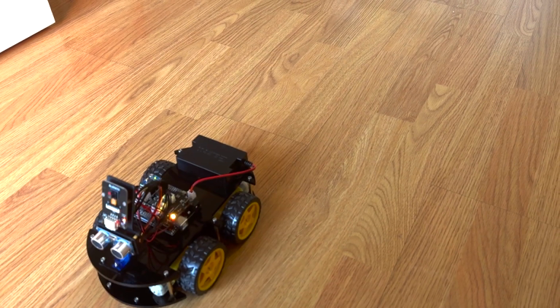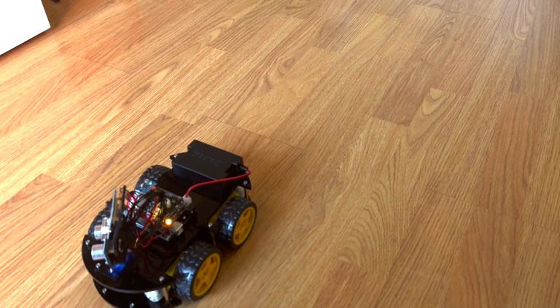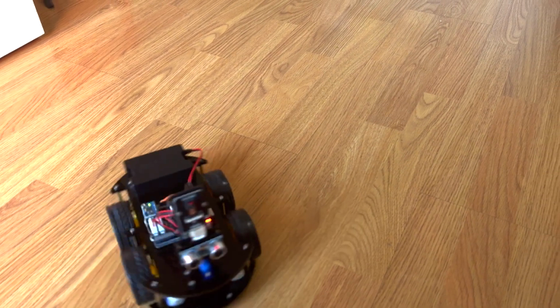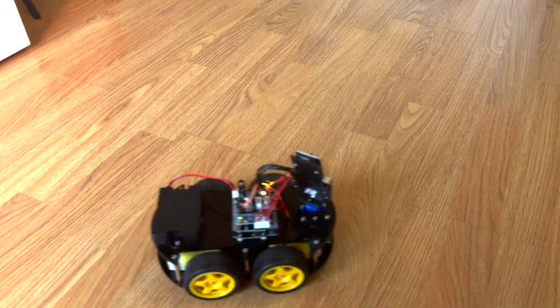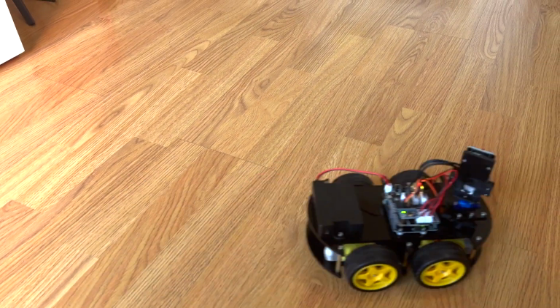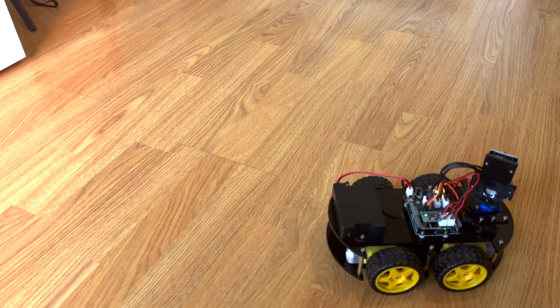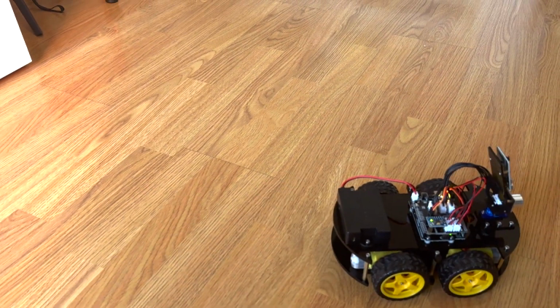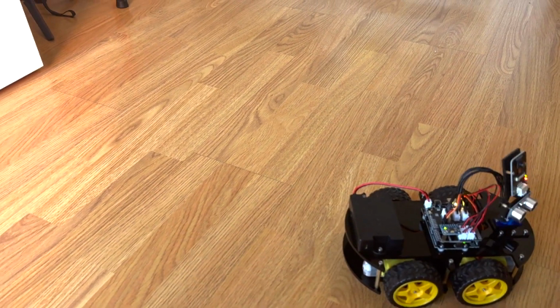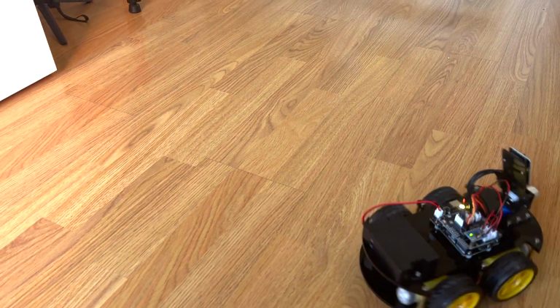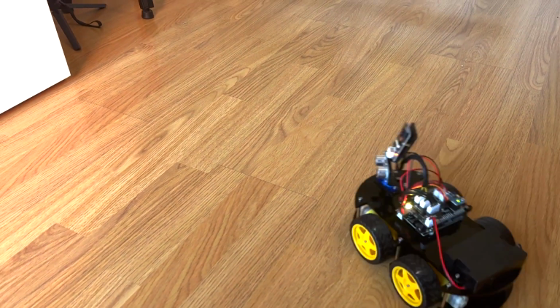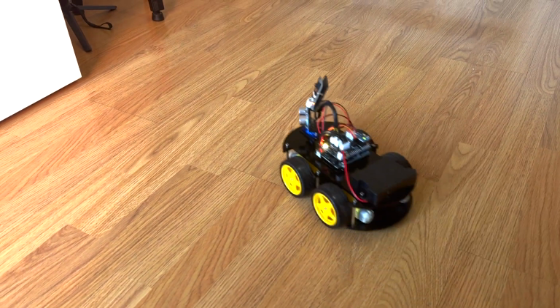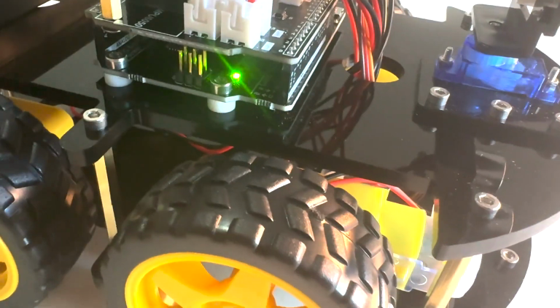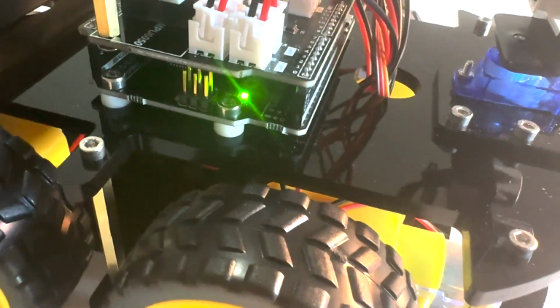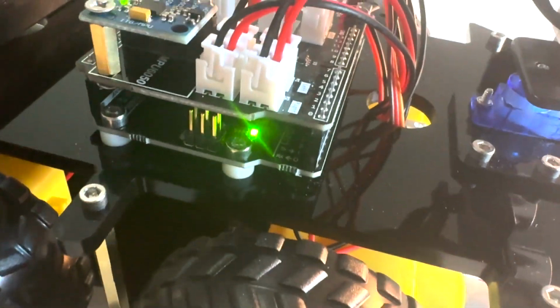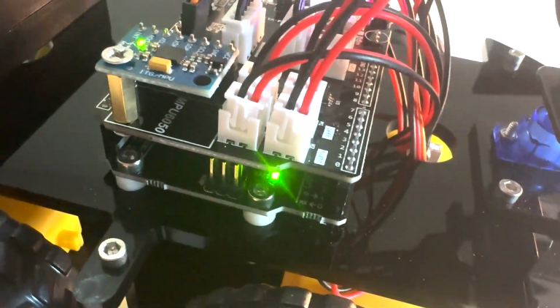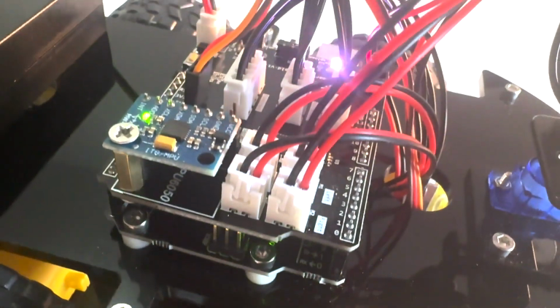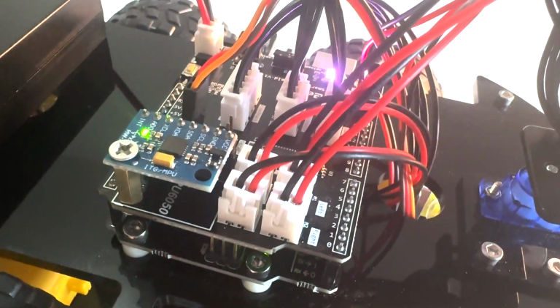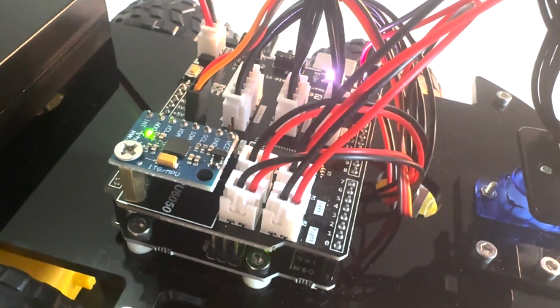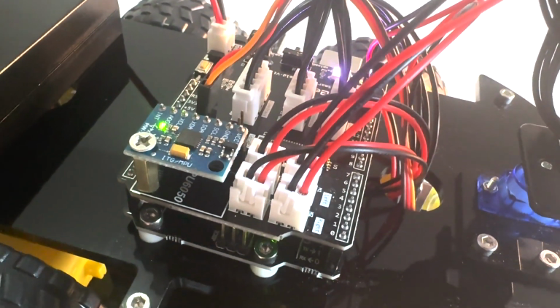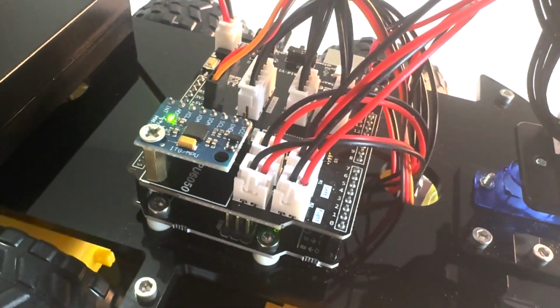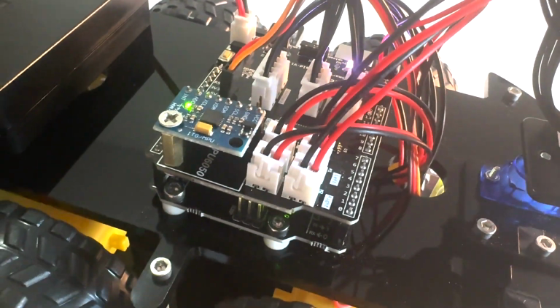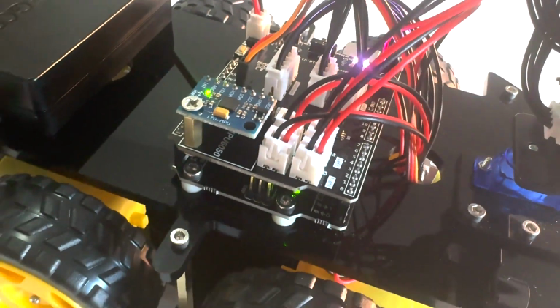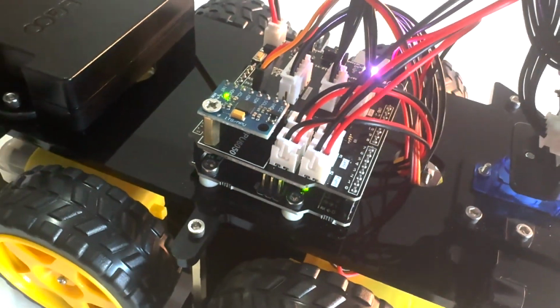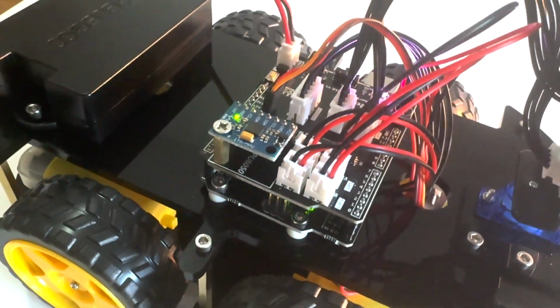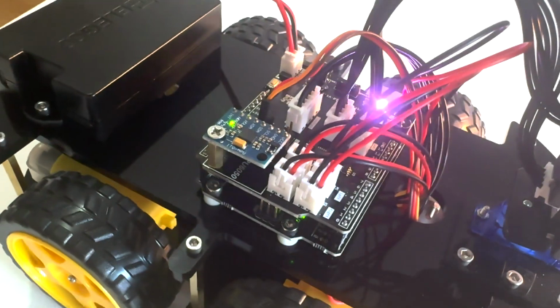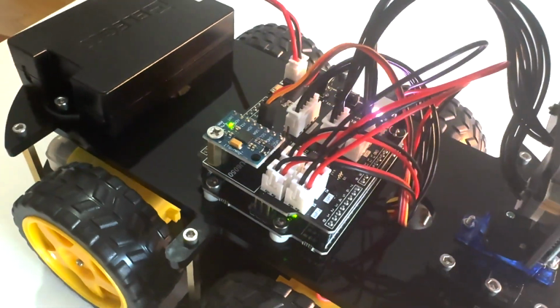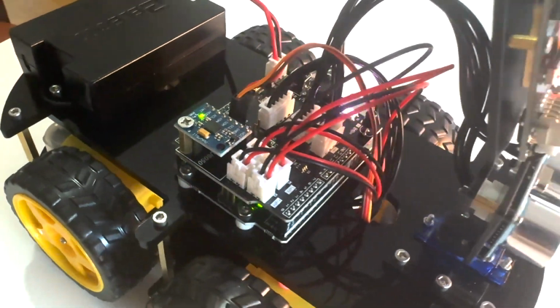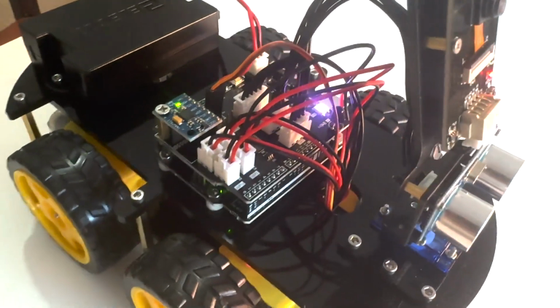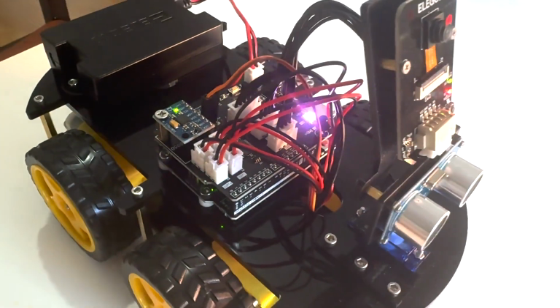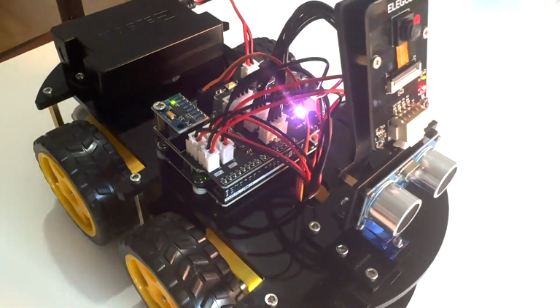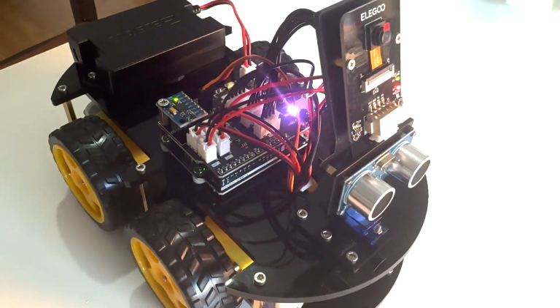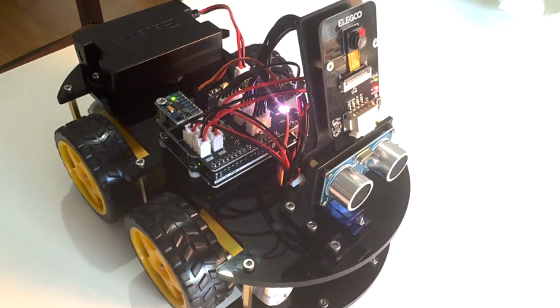The link is in the description down below. If you are ready to embark on a journey of discovery, learning, and creativity, the Elegoo UNO R3 Smart Robot Car Kit Version 4 is definitely a fantastic way to explore the fascinating world of robotics and electronics.